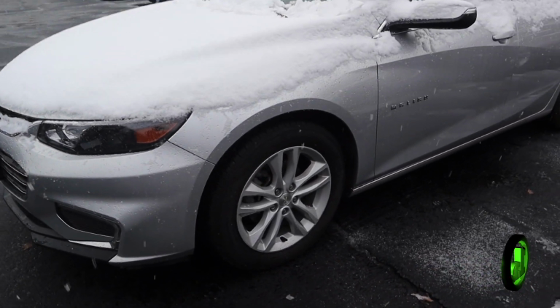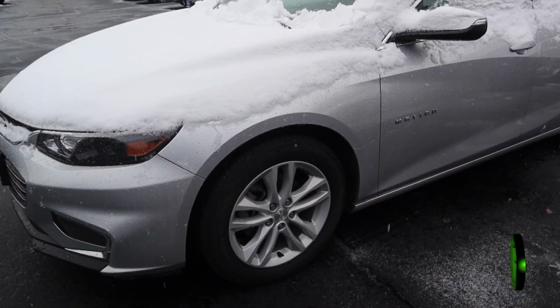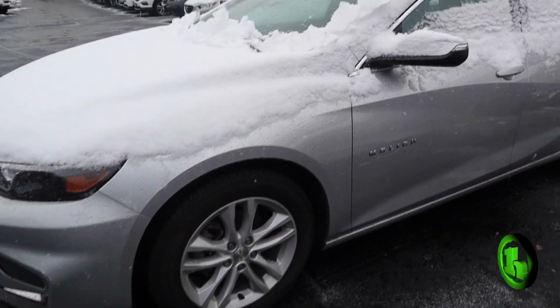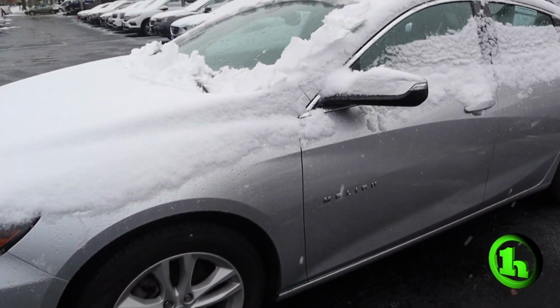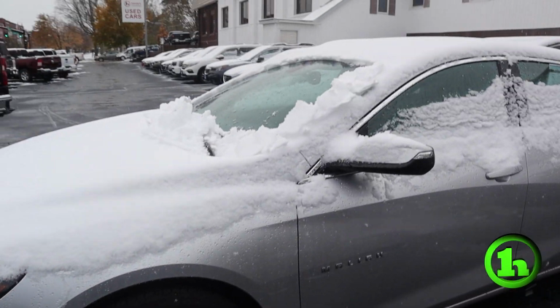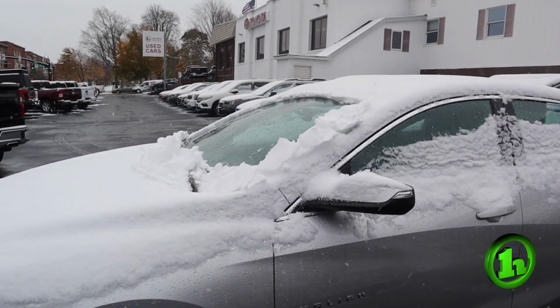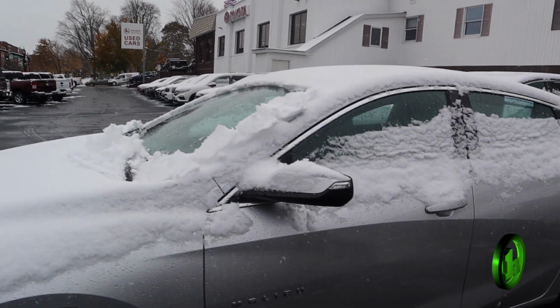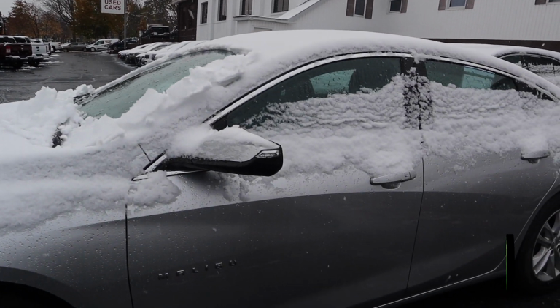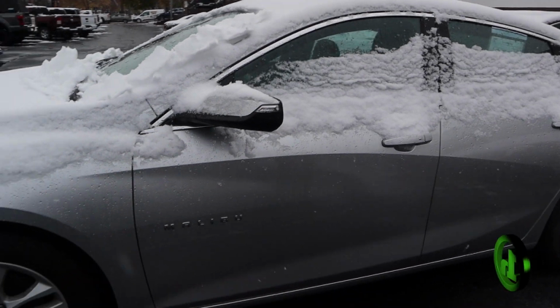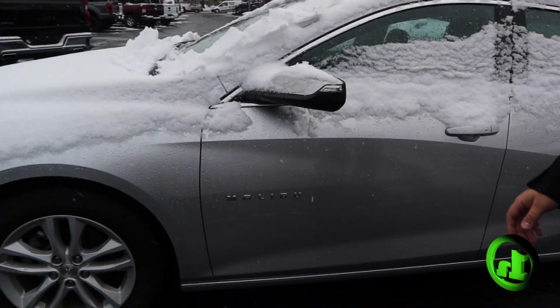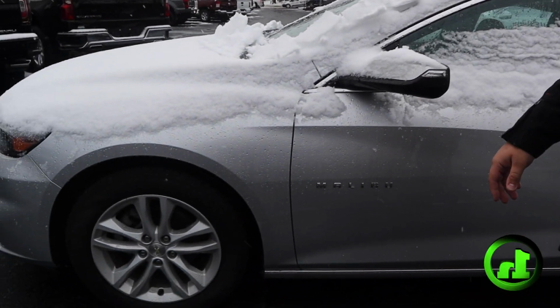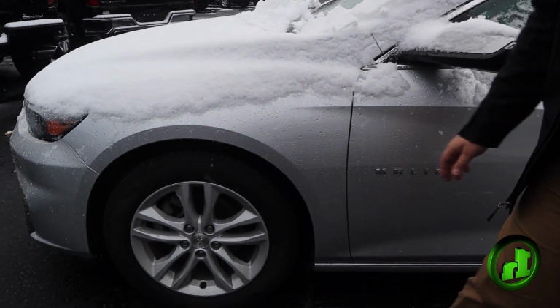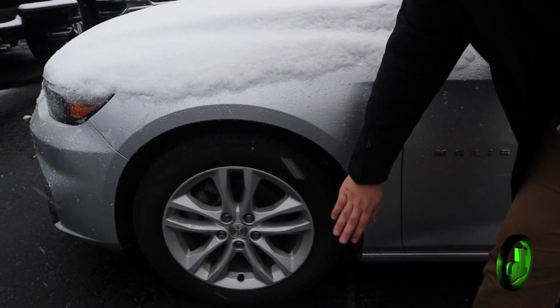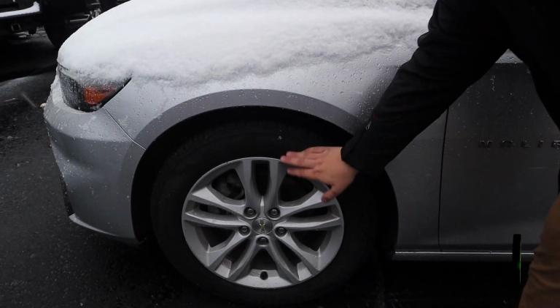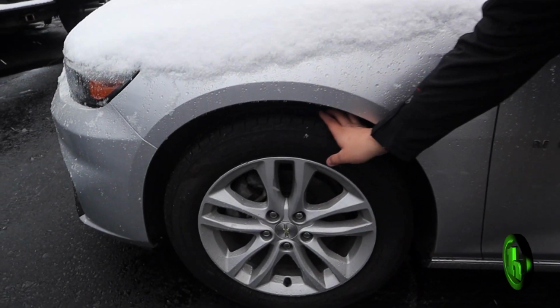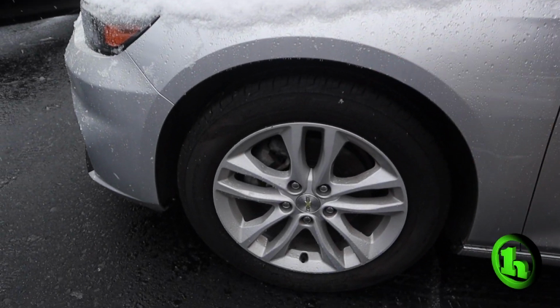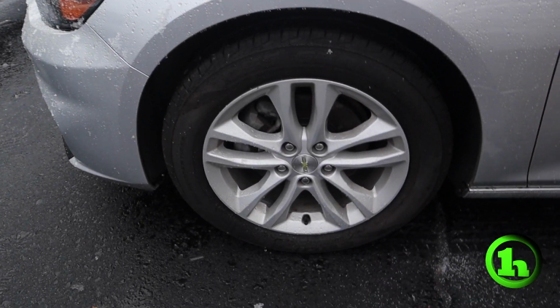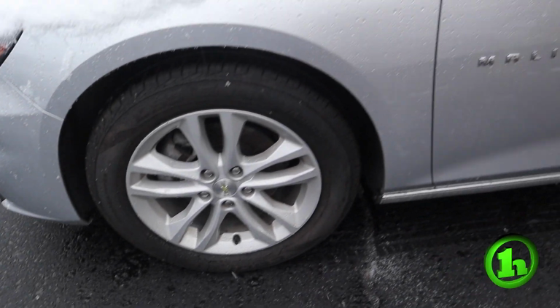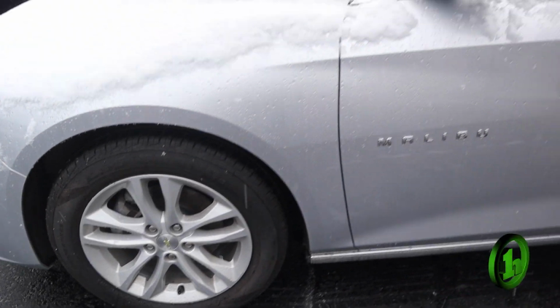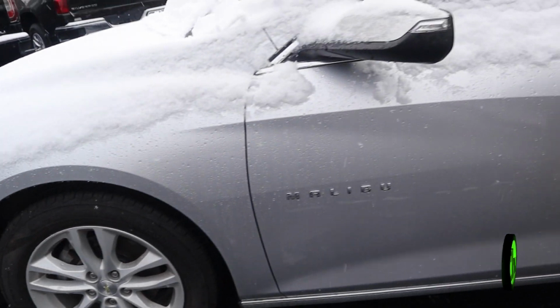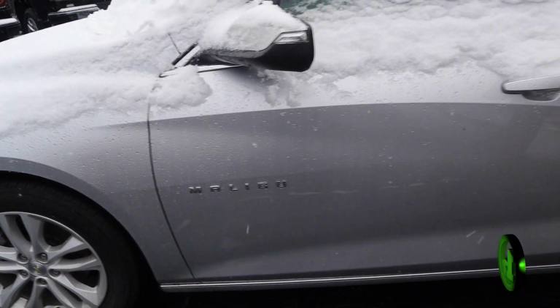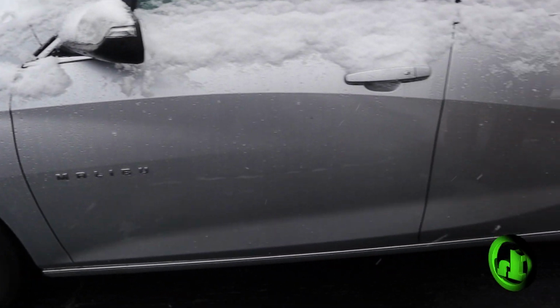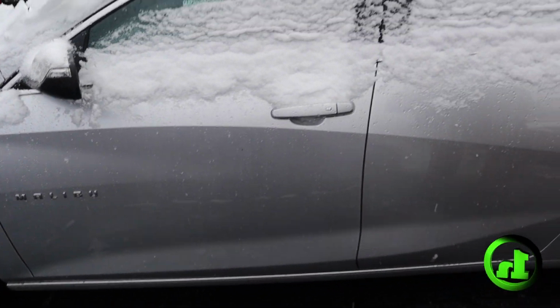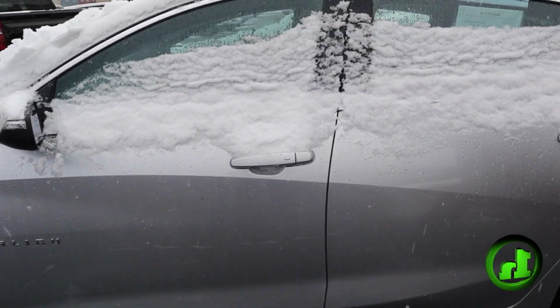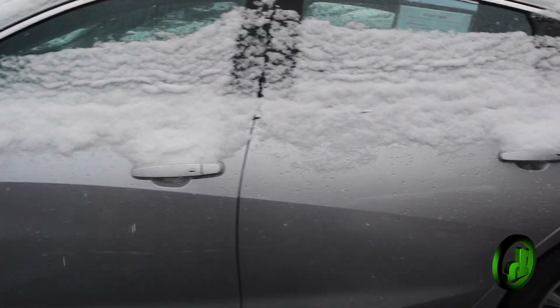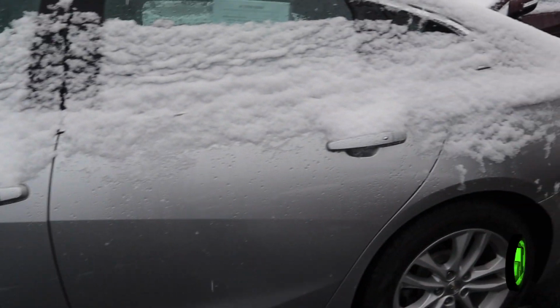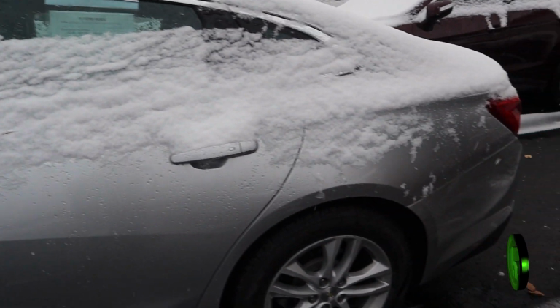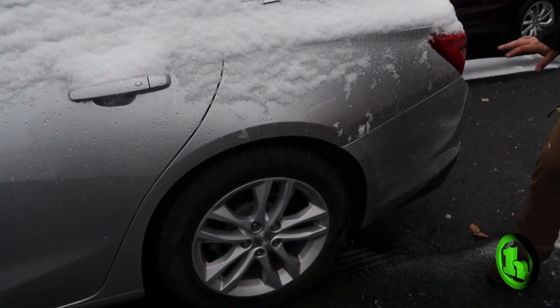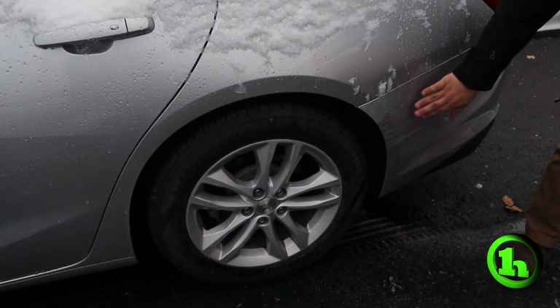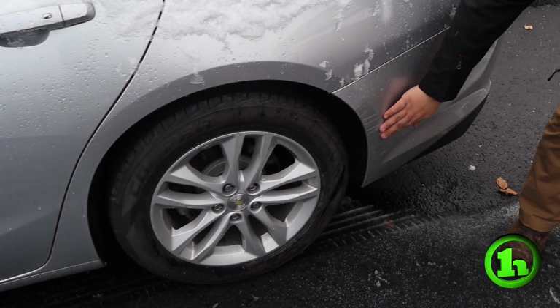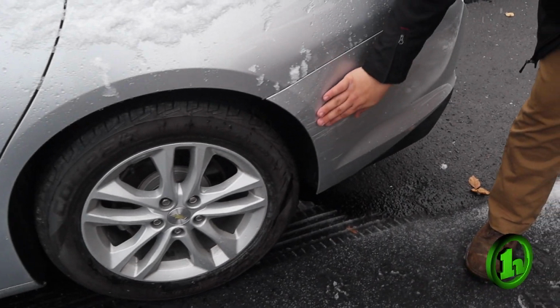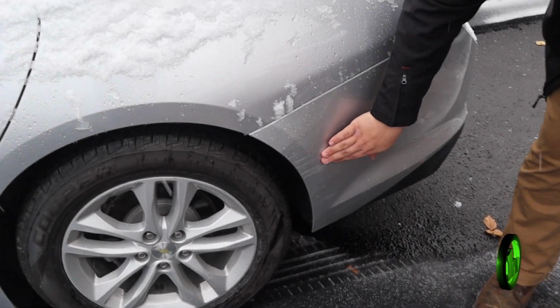Sorry about the snow, it's been snowing all morning, but the car's in great shape. Good tread on the tires with nice alloy rims. There's no dents throughout the vehicle — well, there are a couple scratches right here.